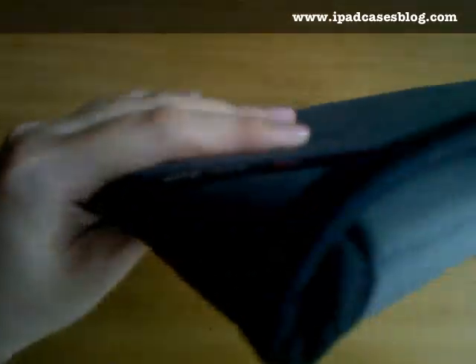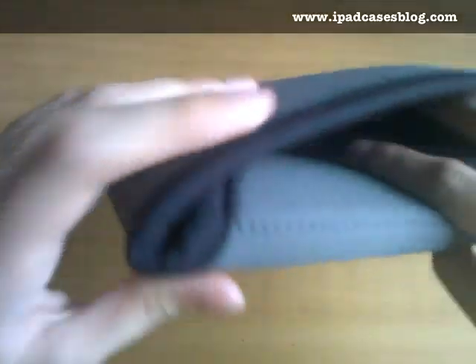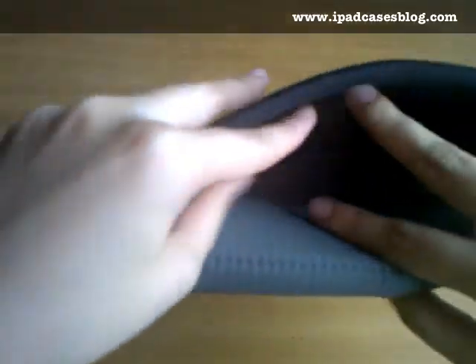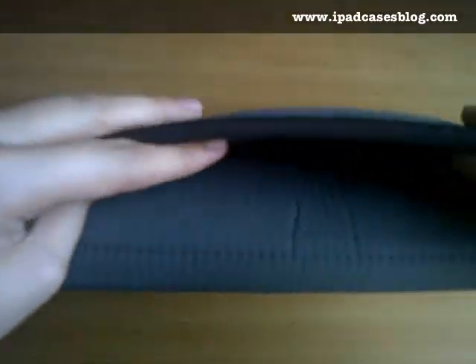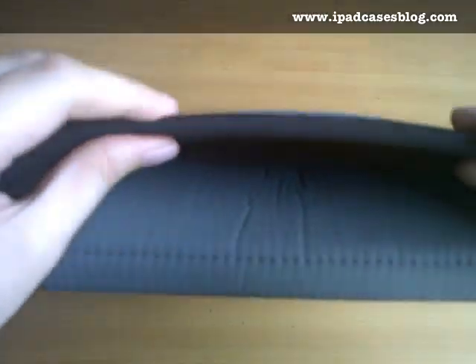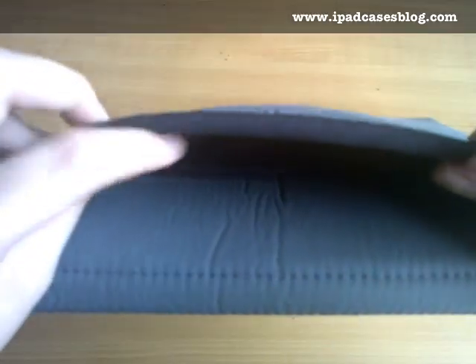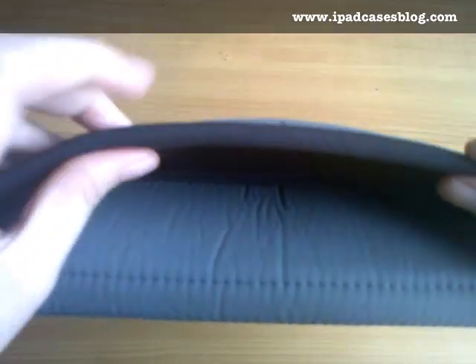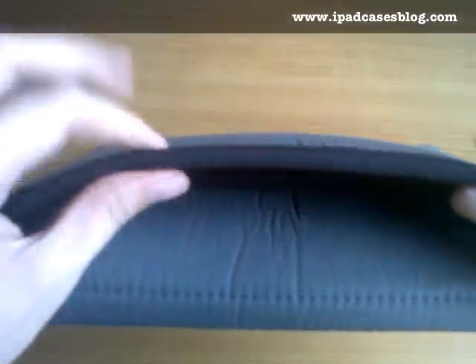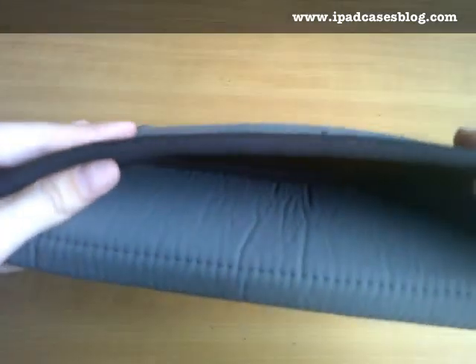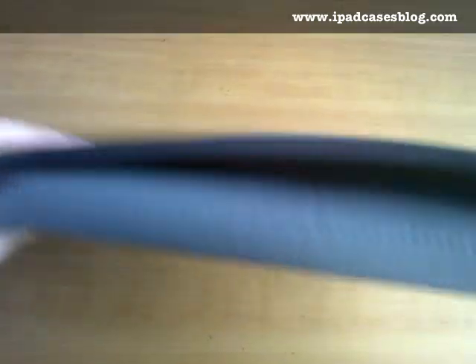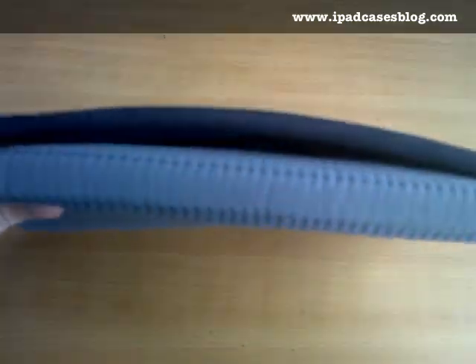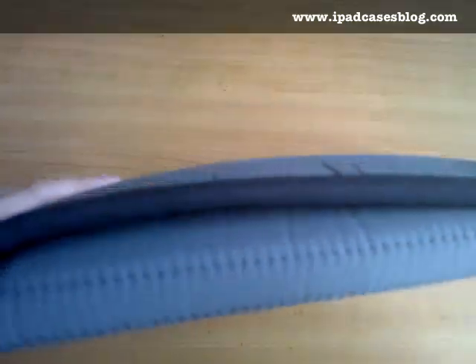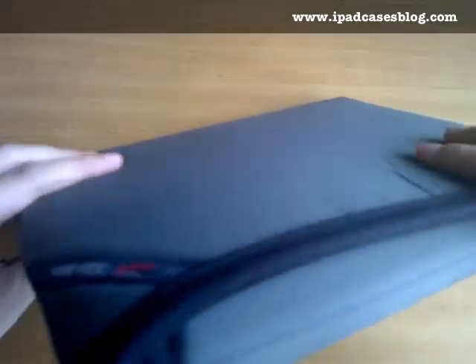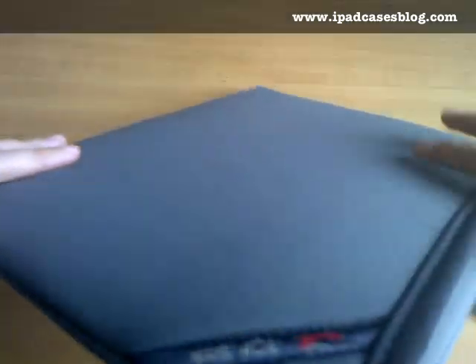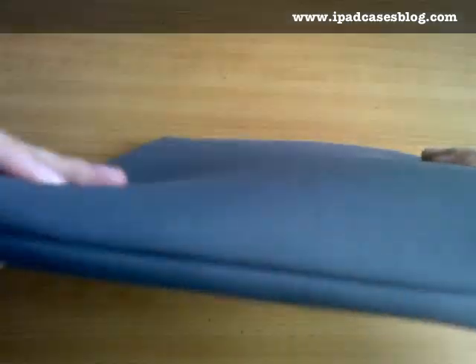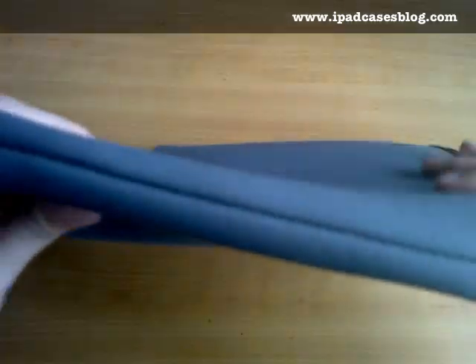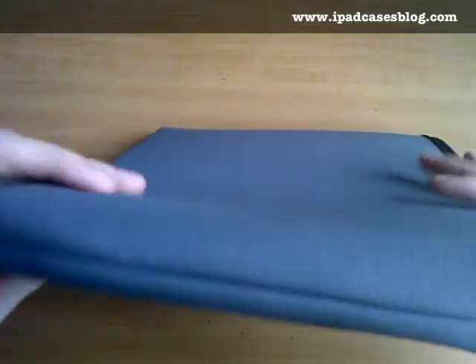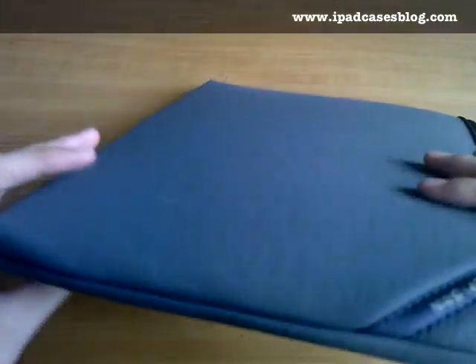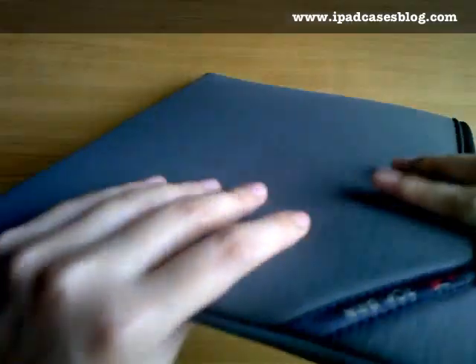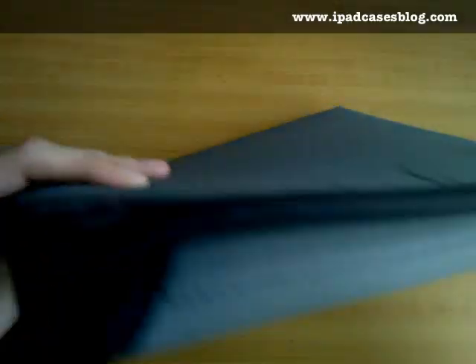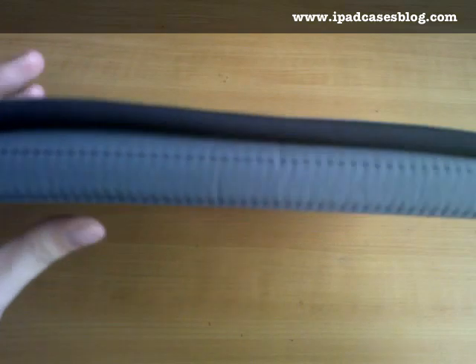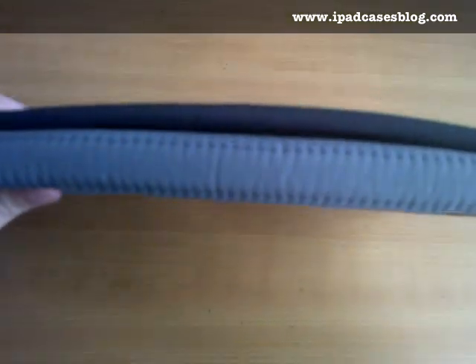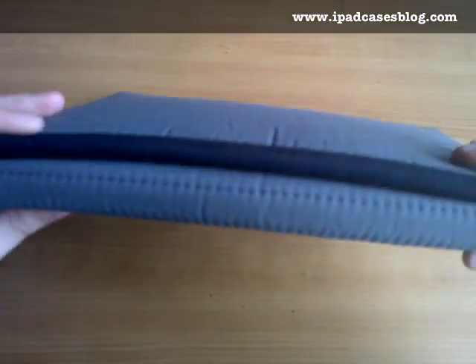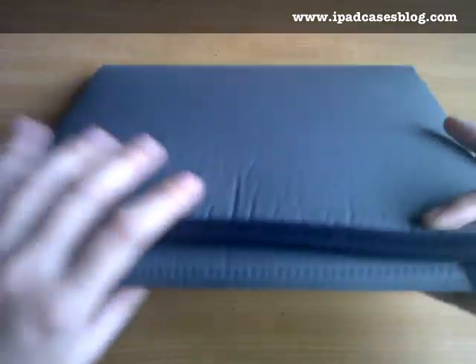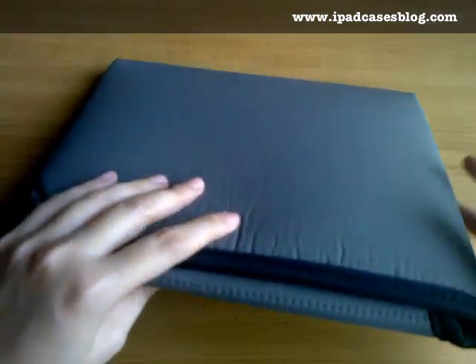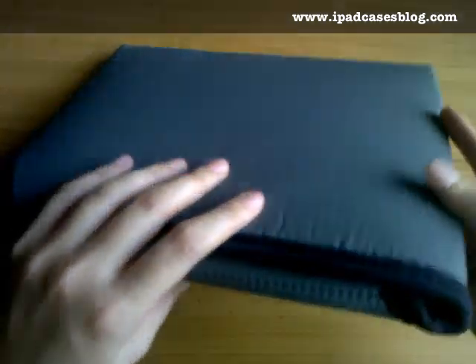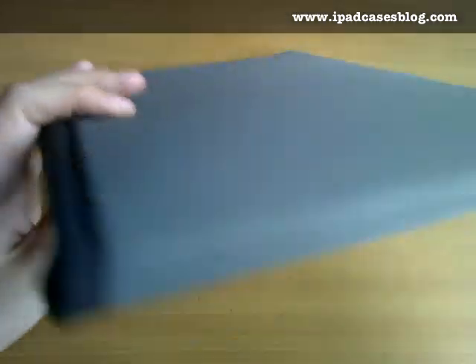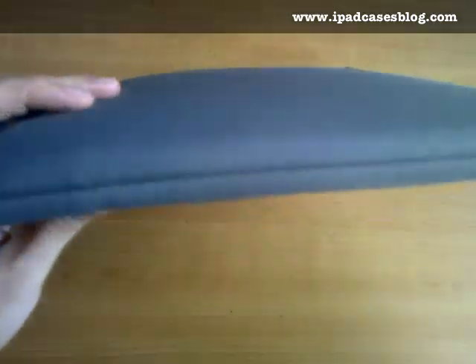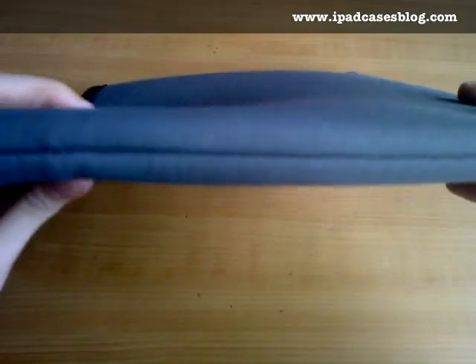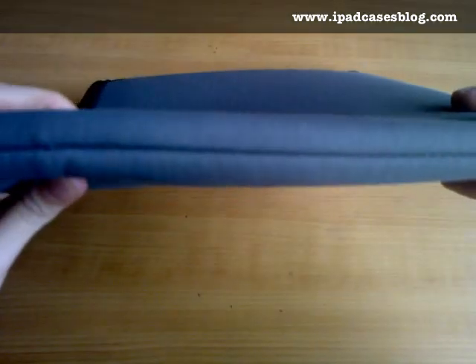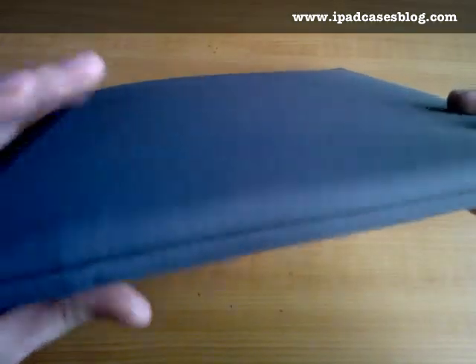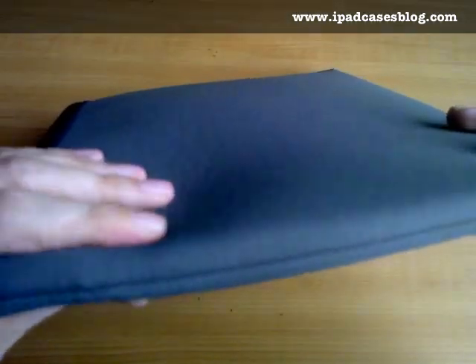The foam is 1/4 inch thick so it can certainly protect your iPad from most damages such as dirt, scrapes, scratches, and even from minor bumps or drops, while adding just a little bulk to your iPad.